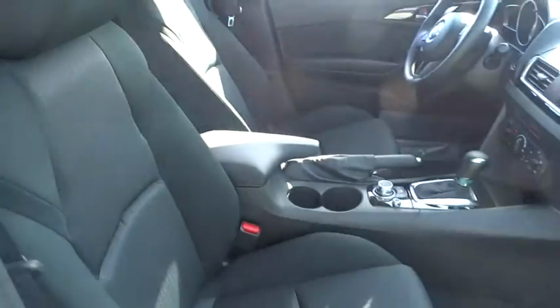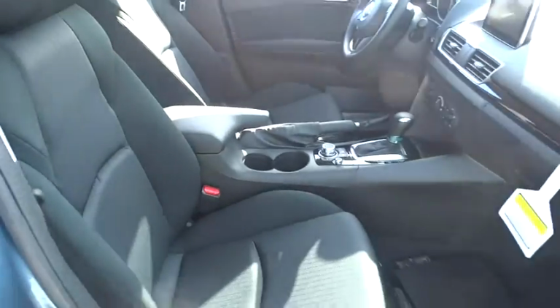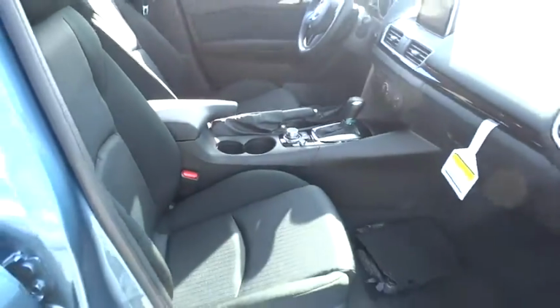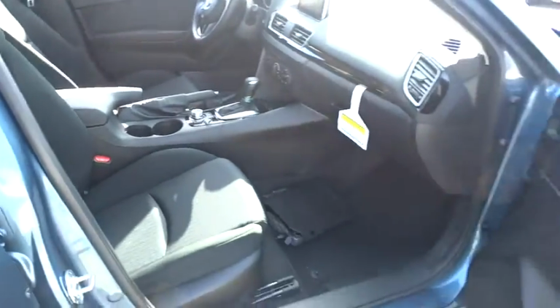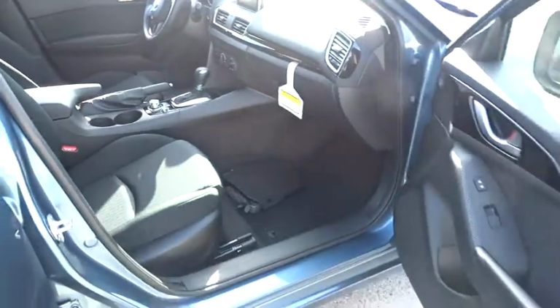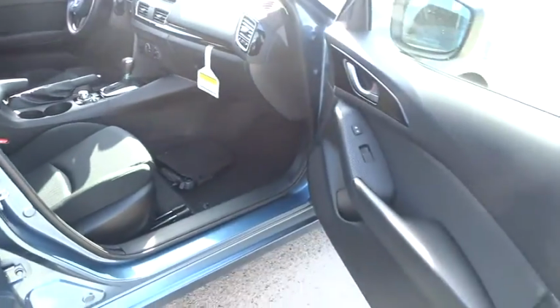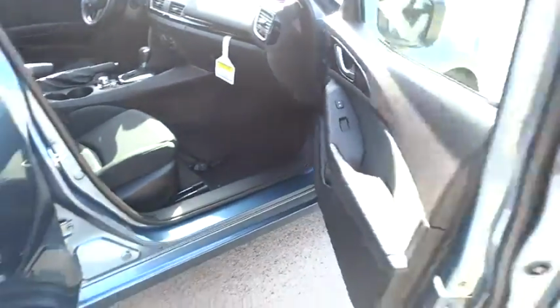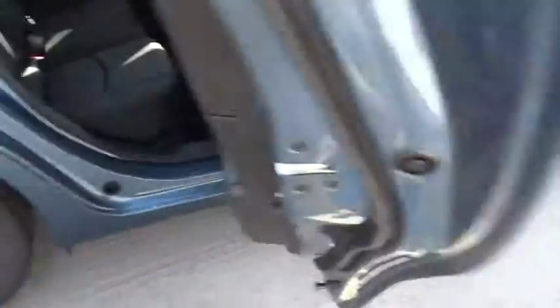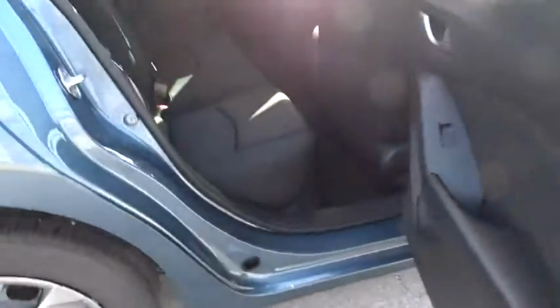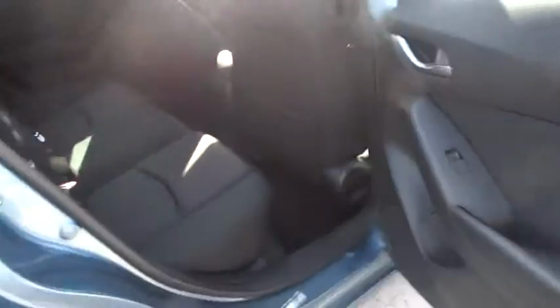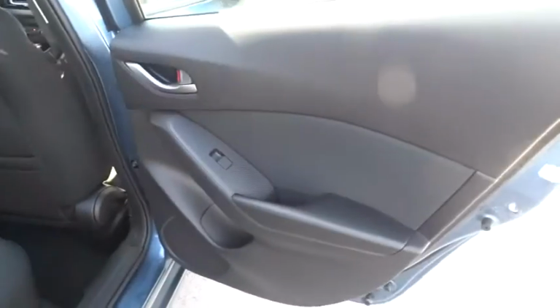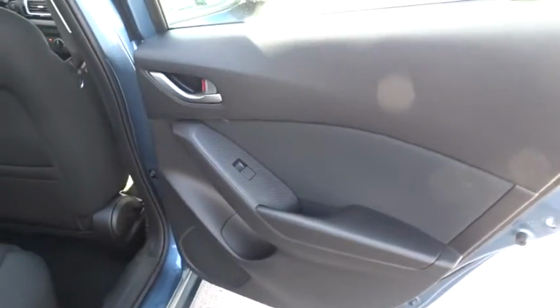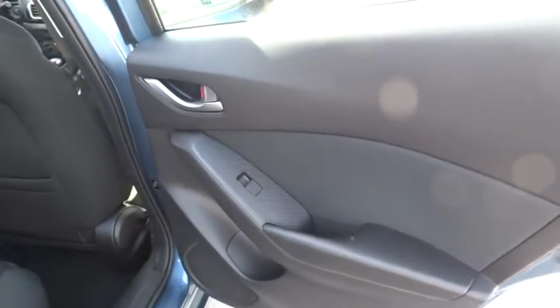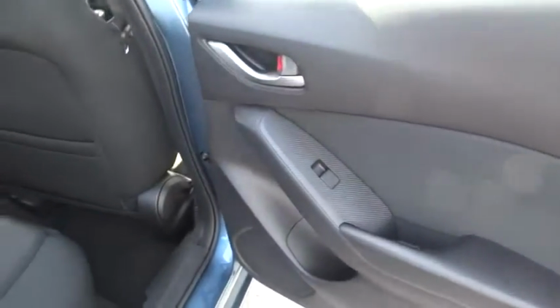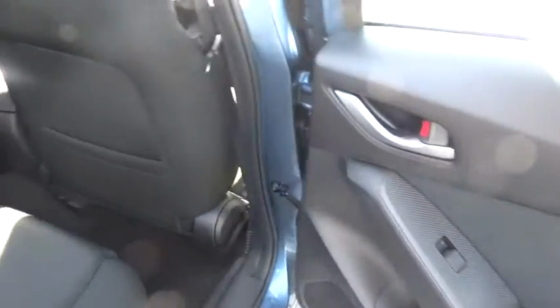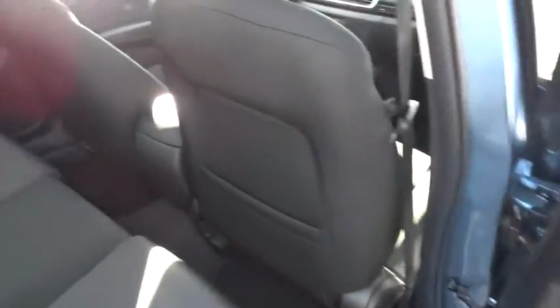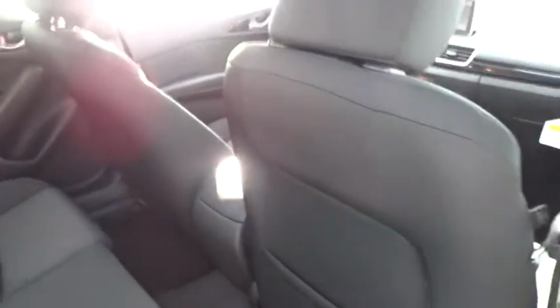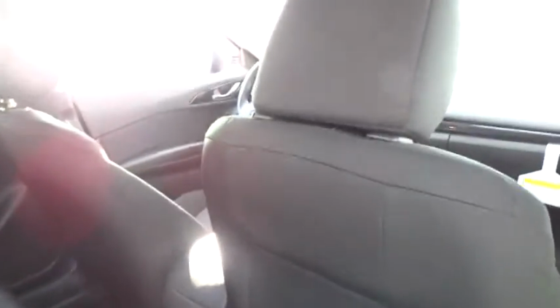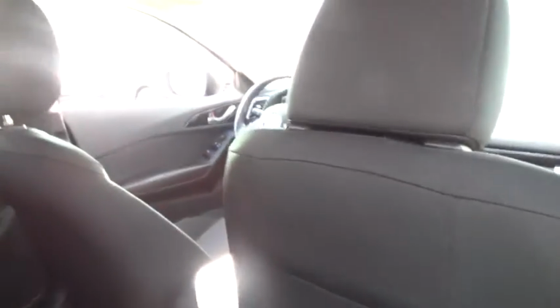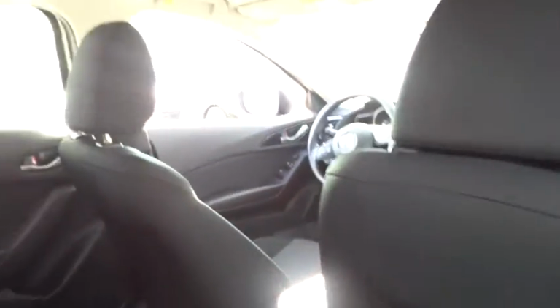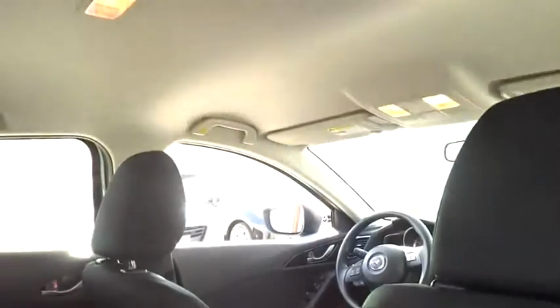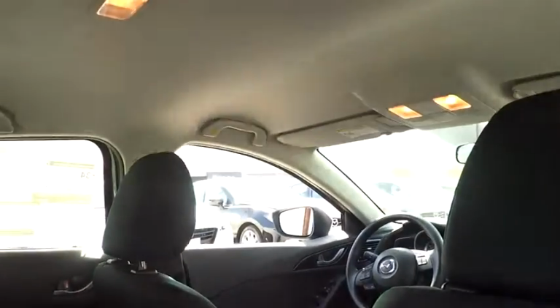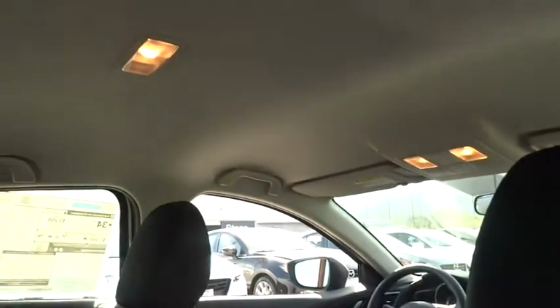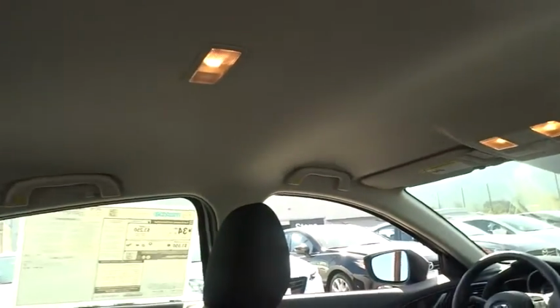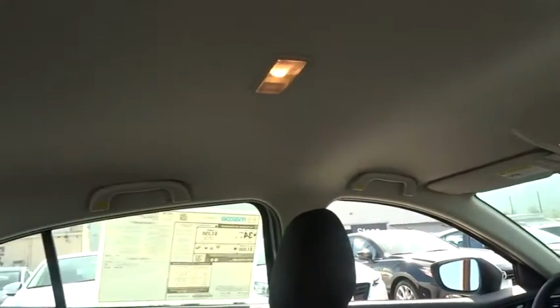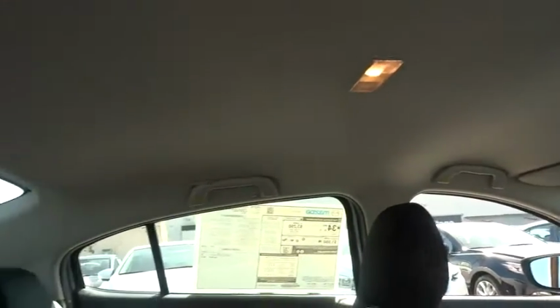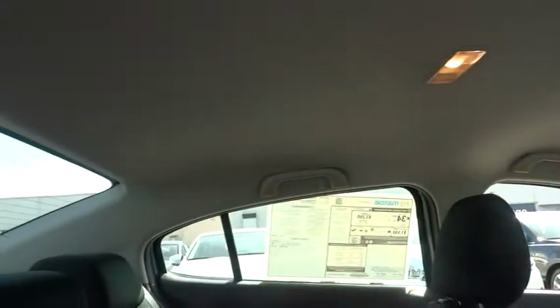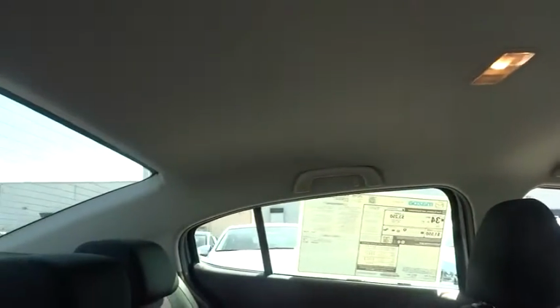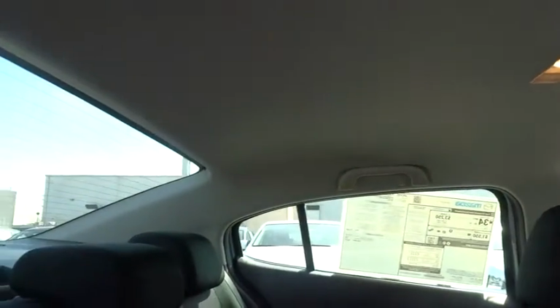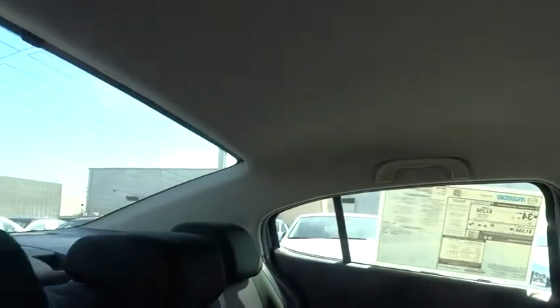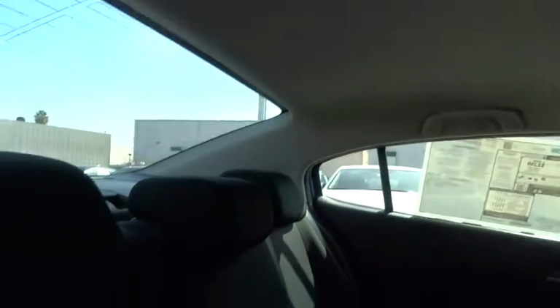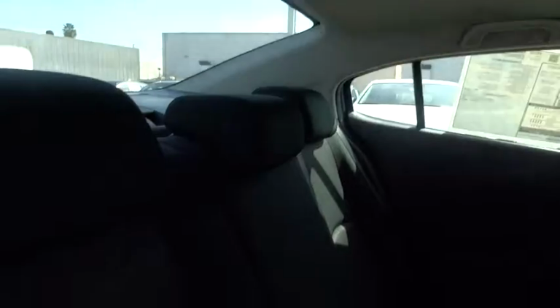Tilt steering wheel, driver vanity mirror, cloth seat trim, front reading lamps, passenger vanity mirror, speed control. This vehicle offers reliability and good looks at a great price. So come in and take a test drive today.